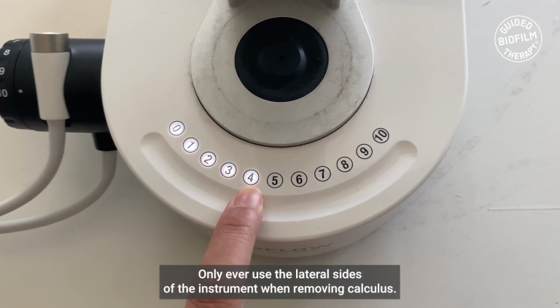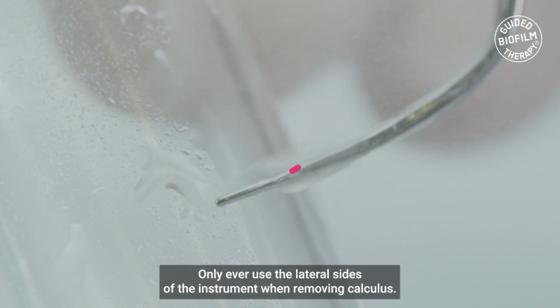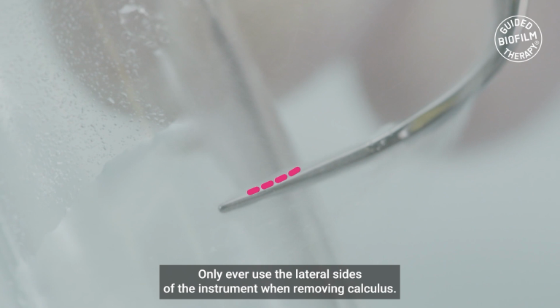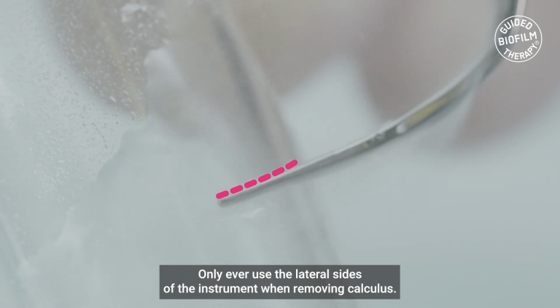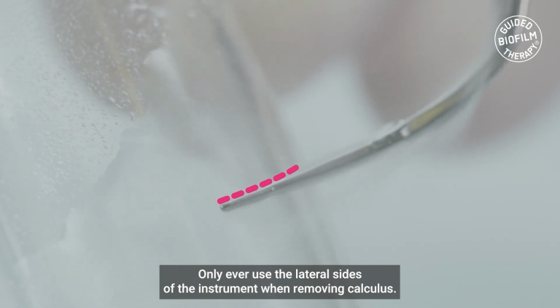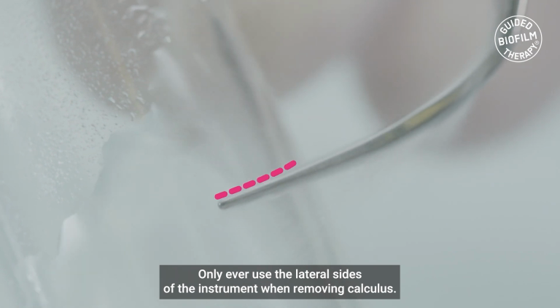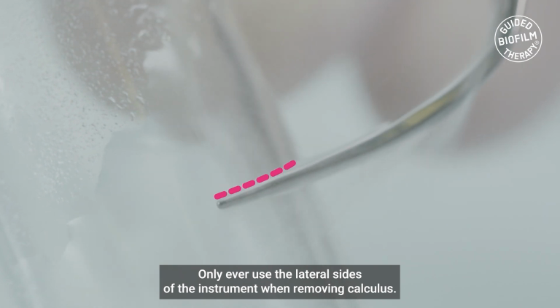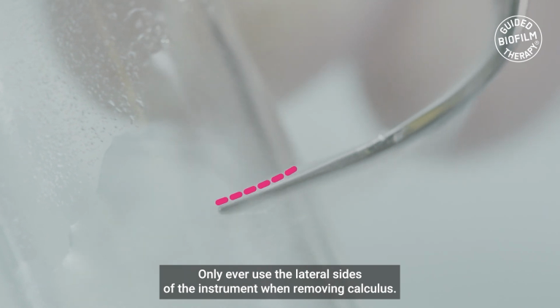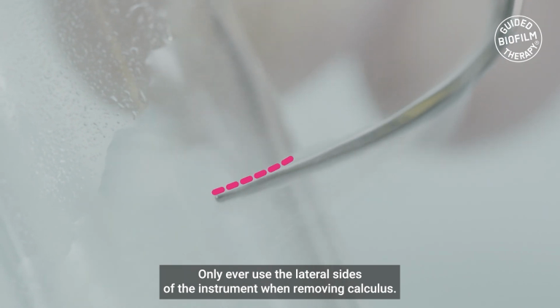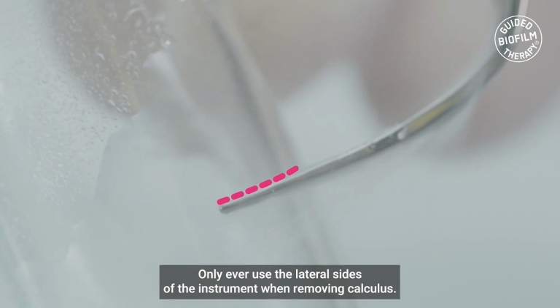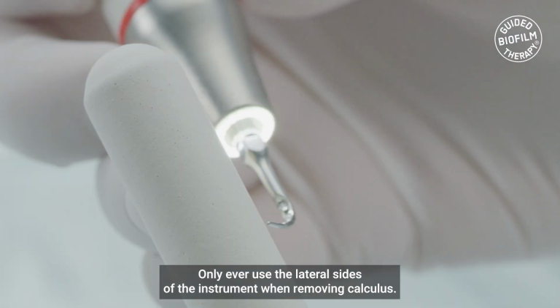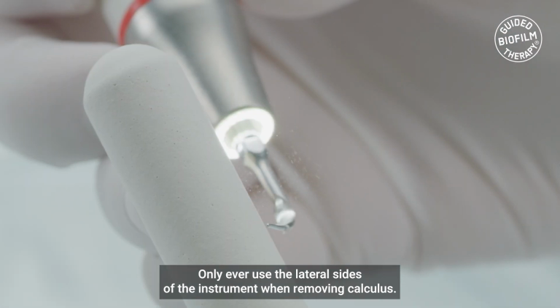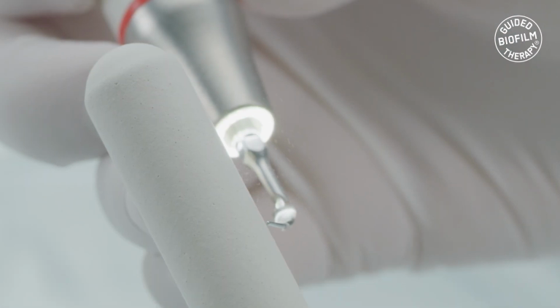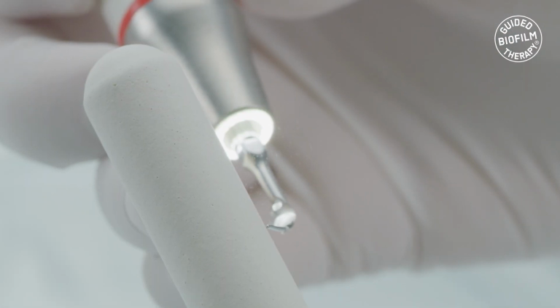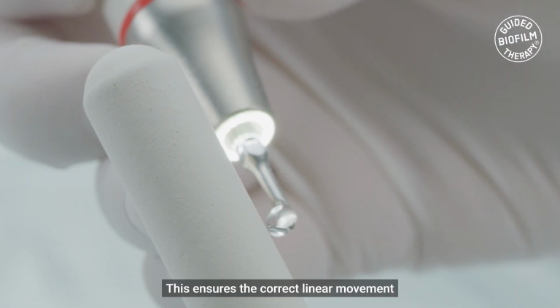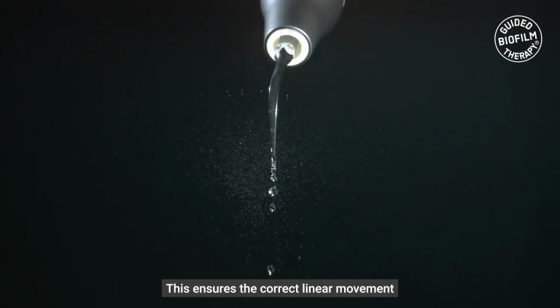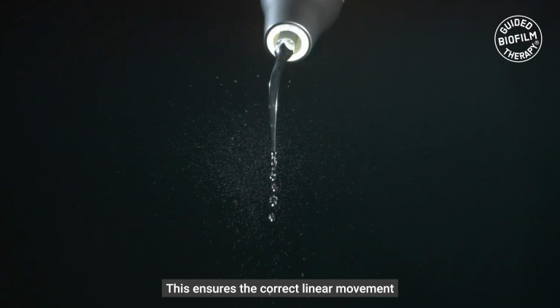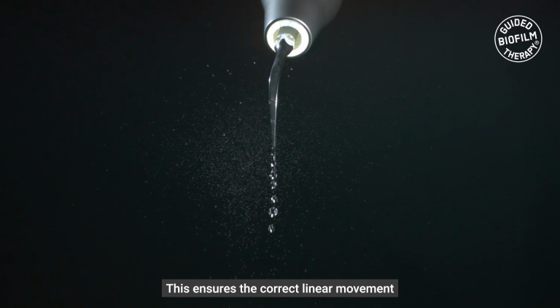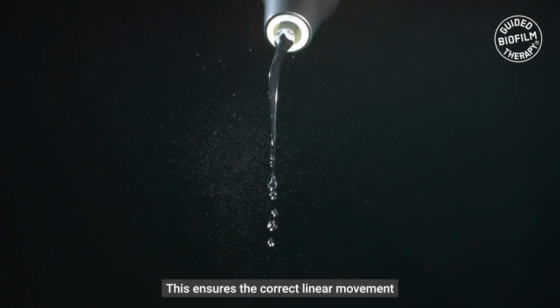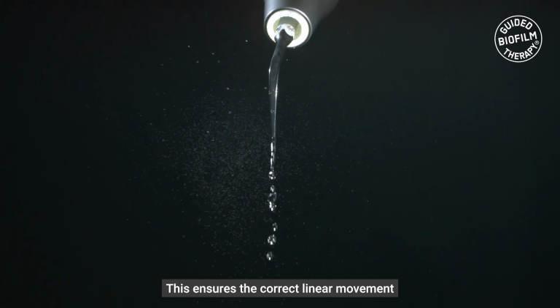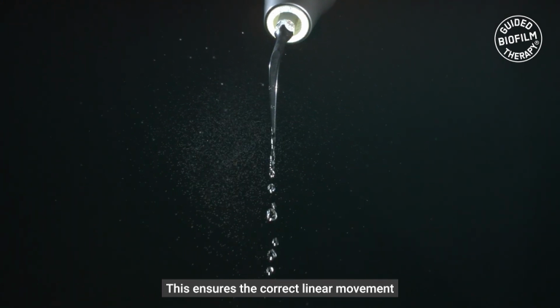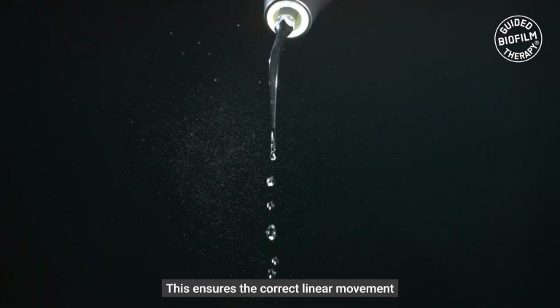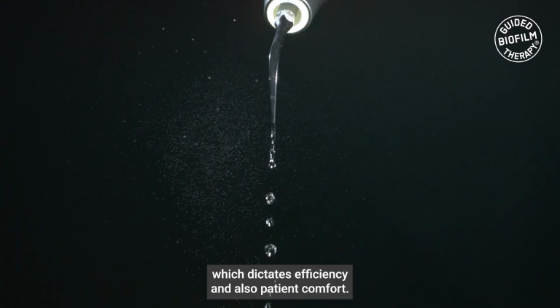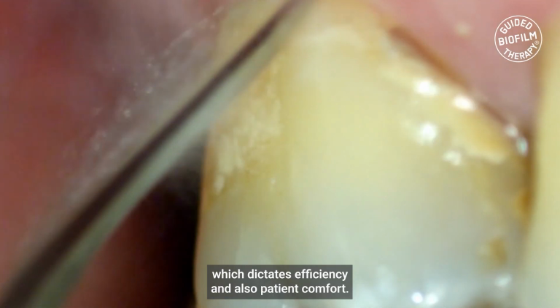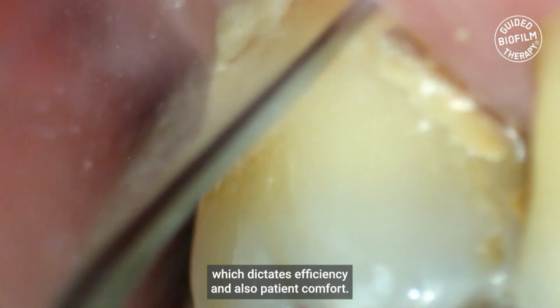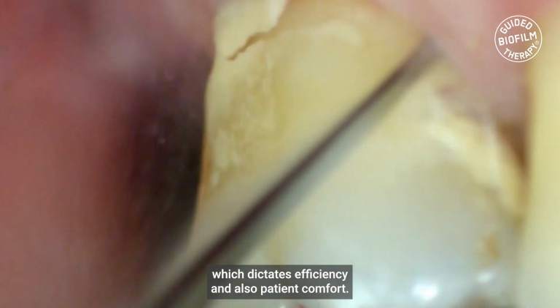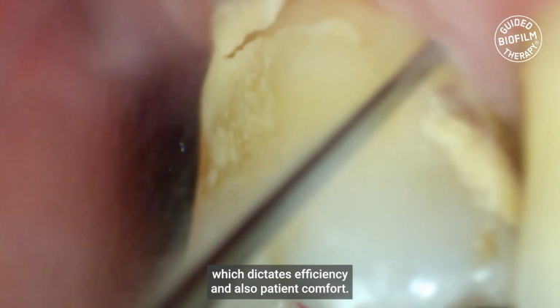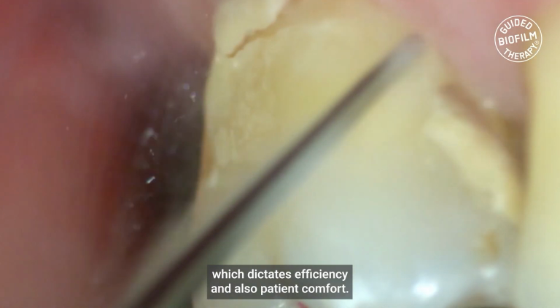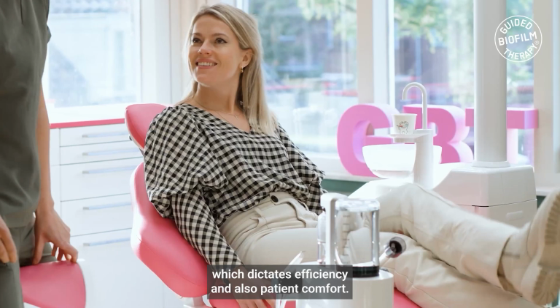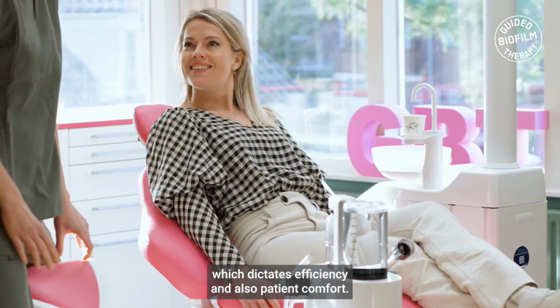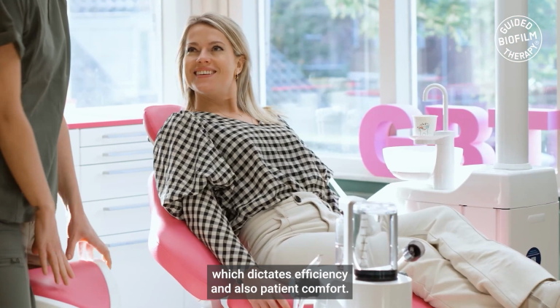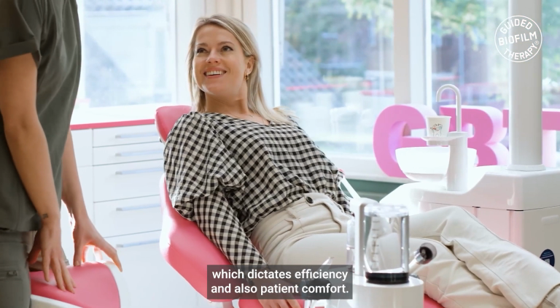Only ever use the lateral sides of the instrument when removing calculus. This ensures the correct linear movement which dictates efficiency and also patient comfort.